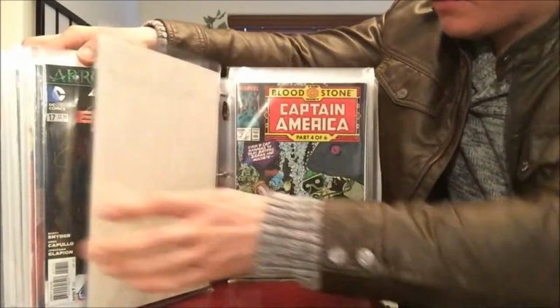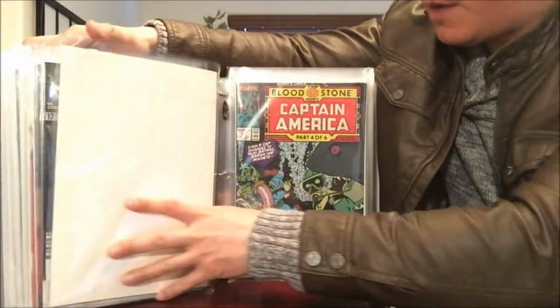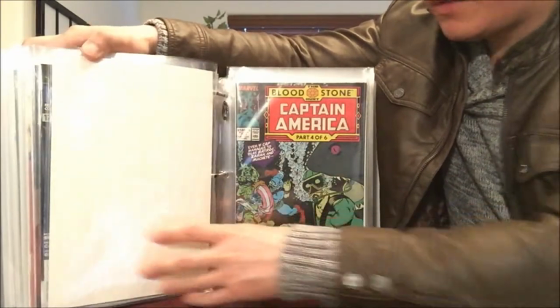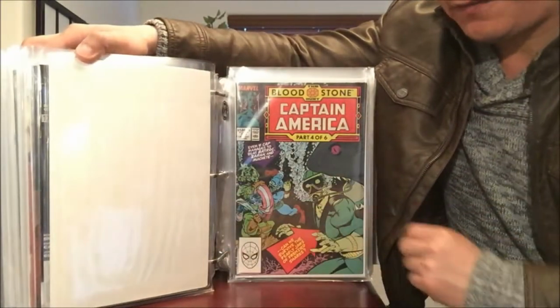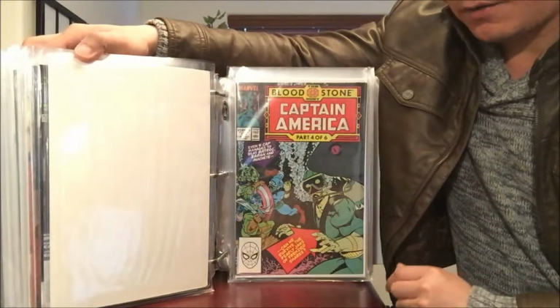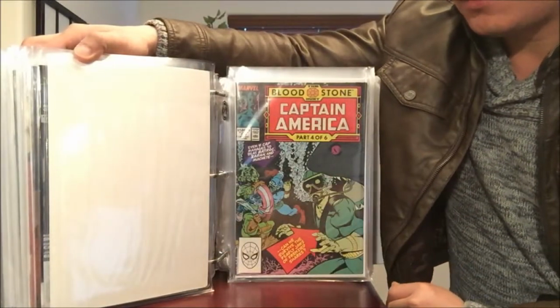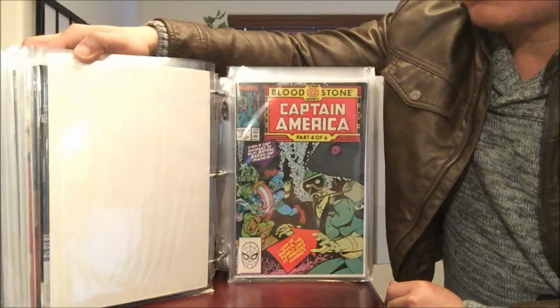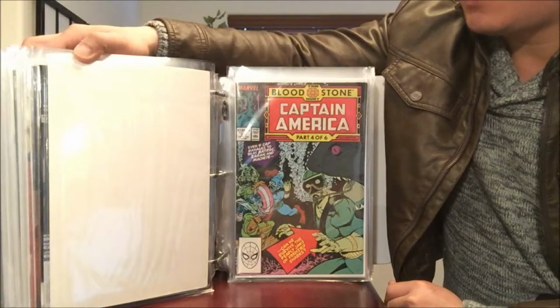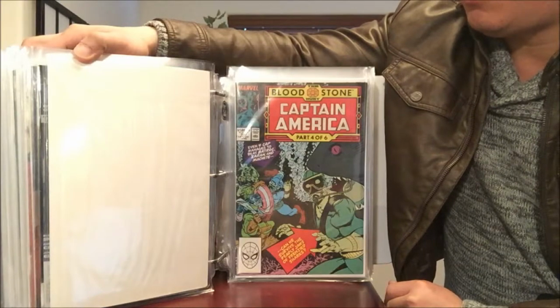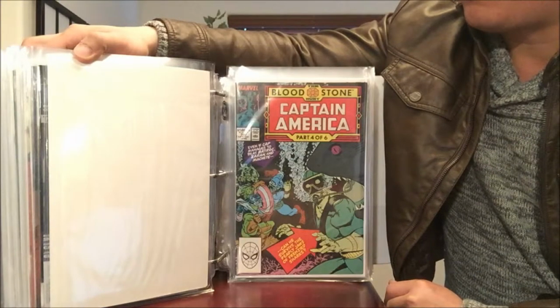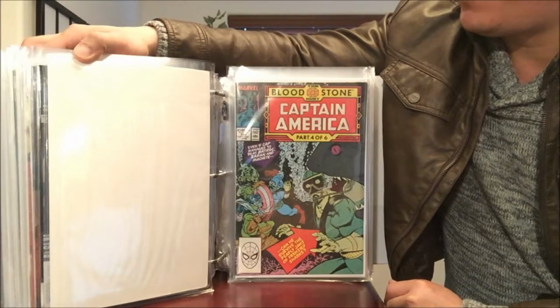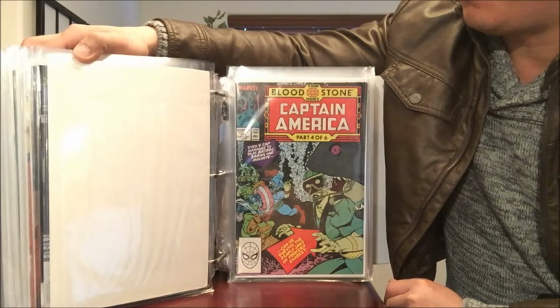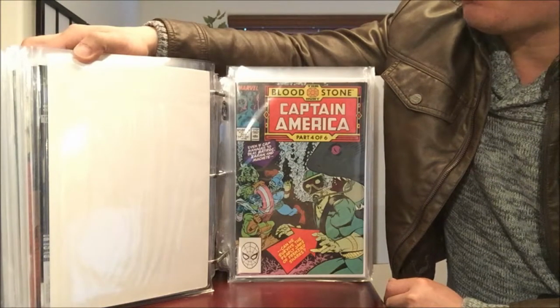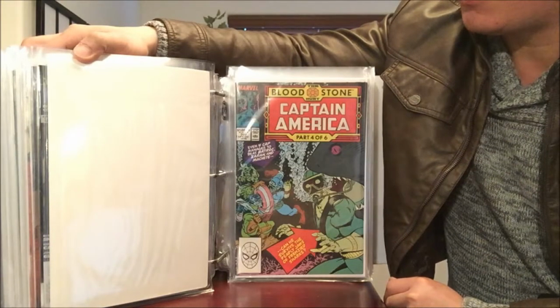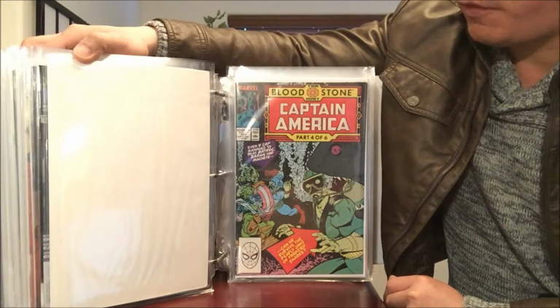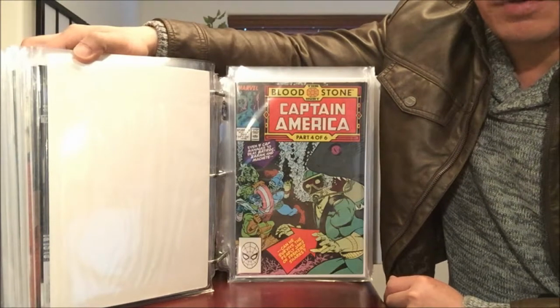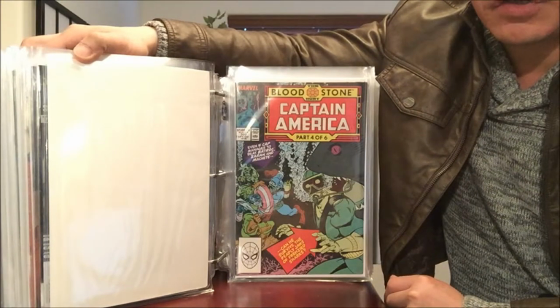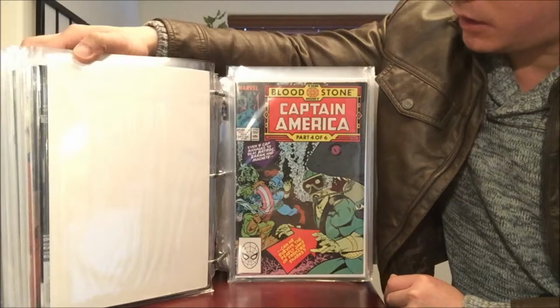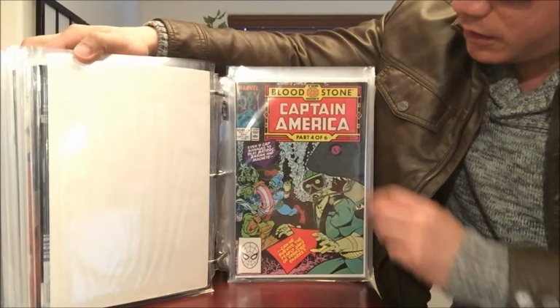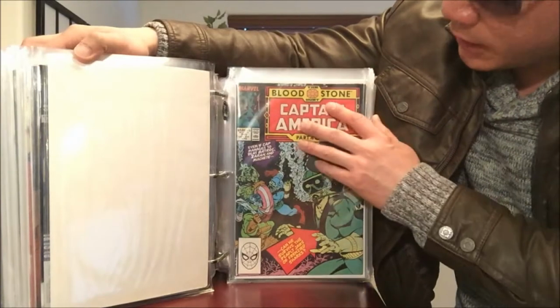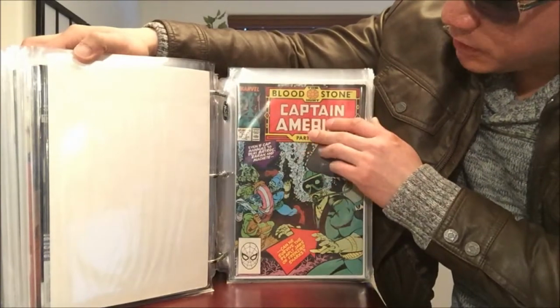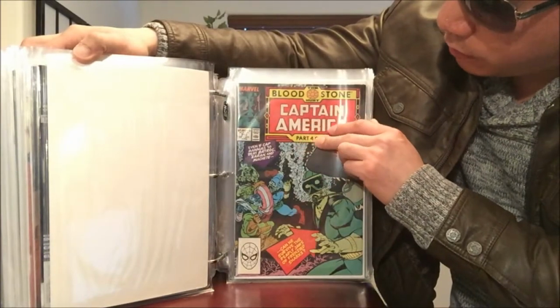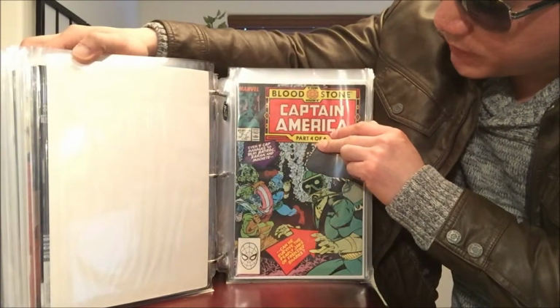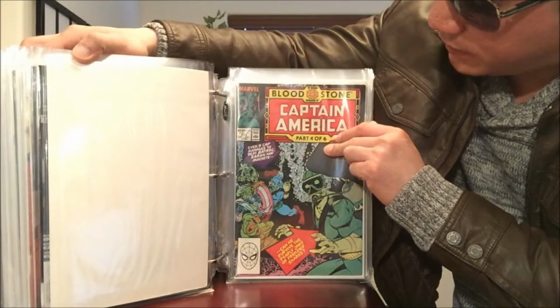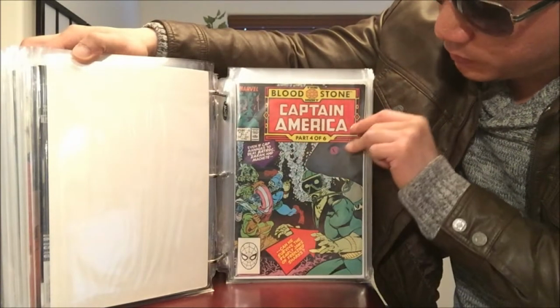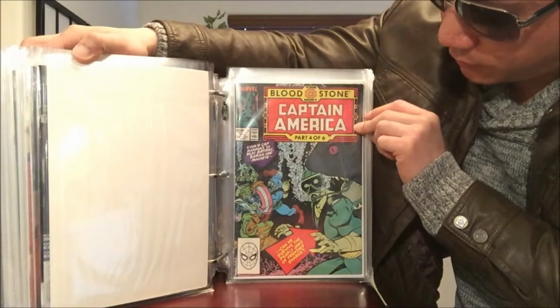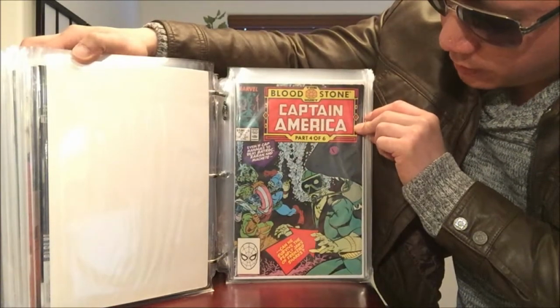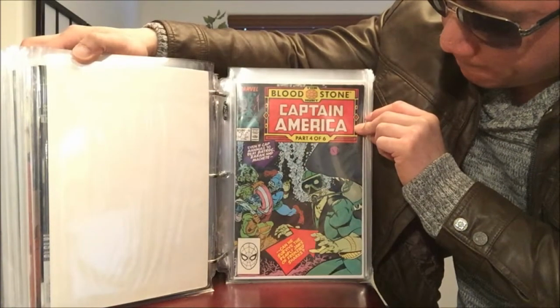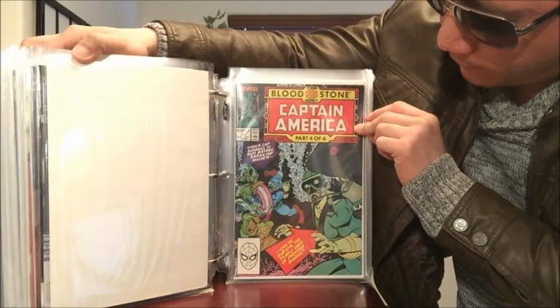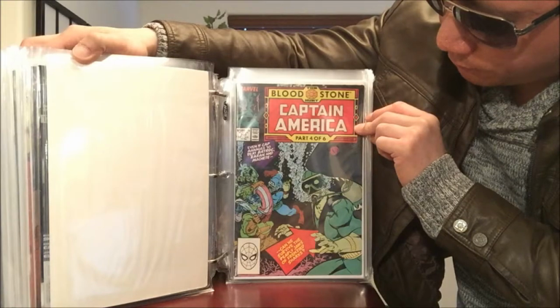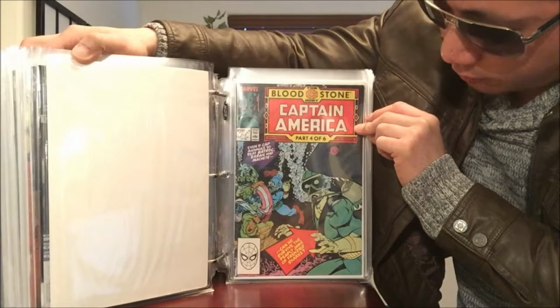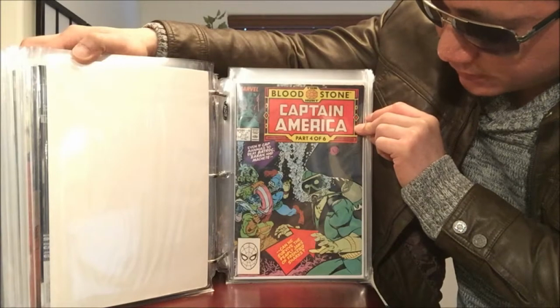Most of these comics I got from a Craigslist comic book haul, with a few from Half Price Books and a few from my own private collection from when I collected as a kid. Captain America number 360 — first appearance of... I forgot his name, but you guys know what I'm talking about.